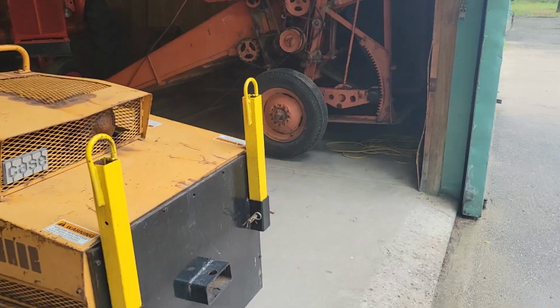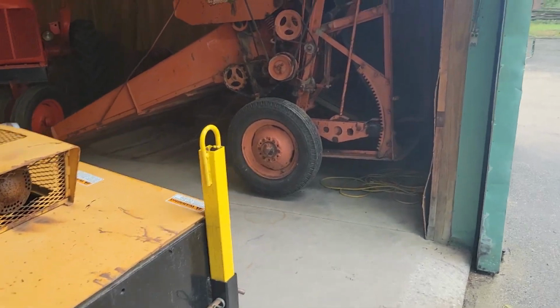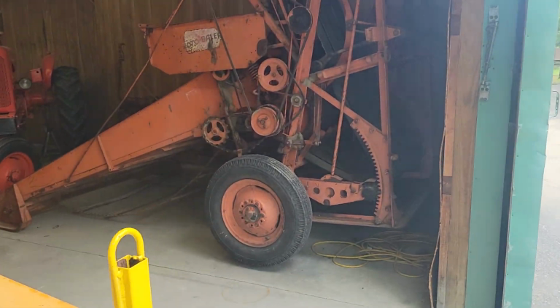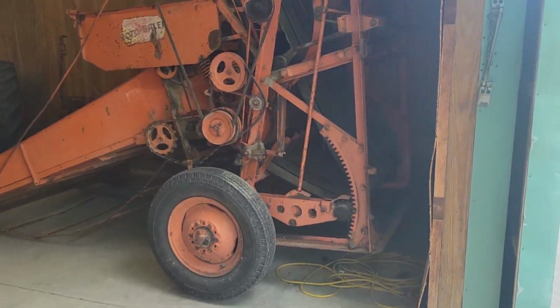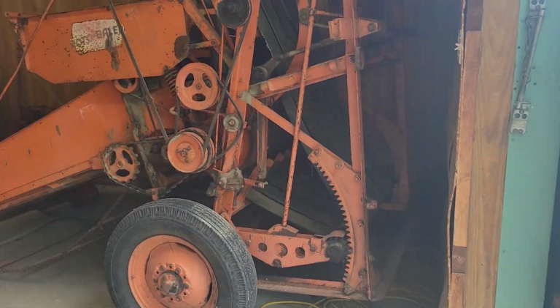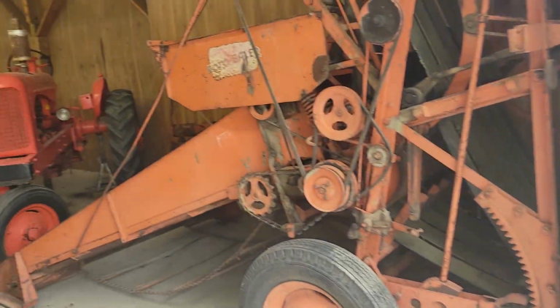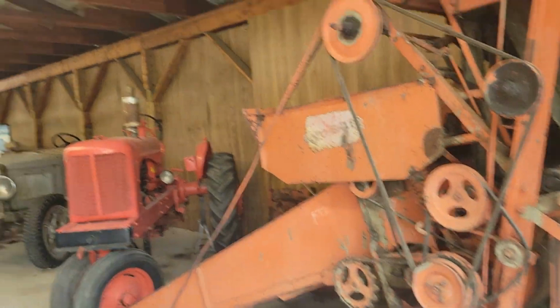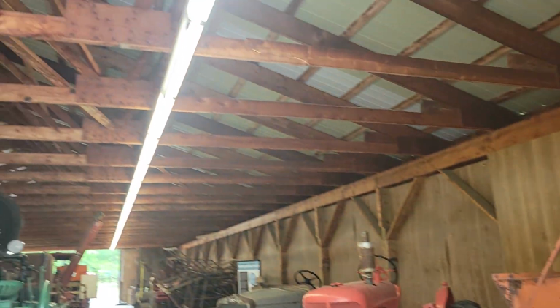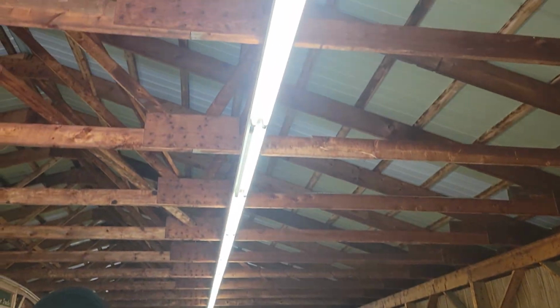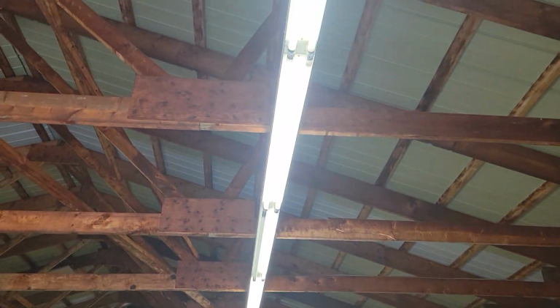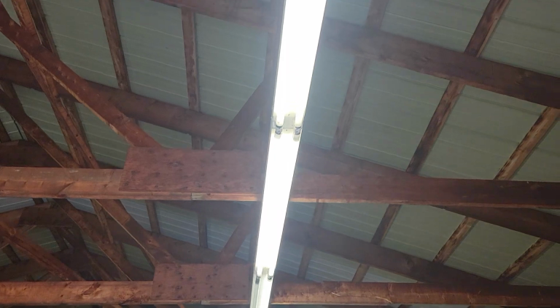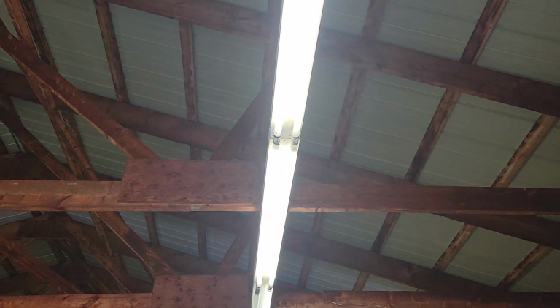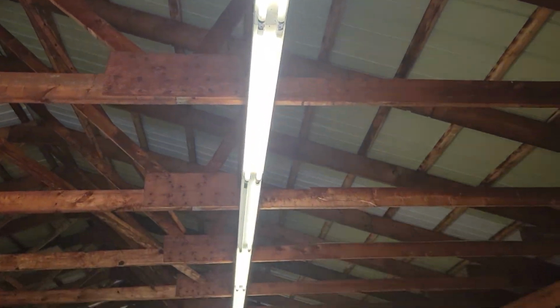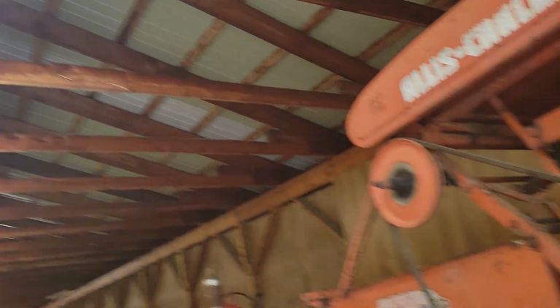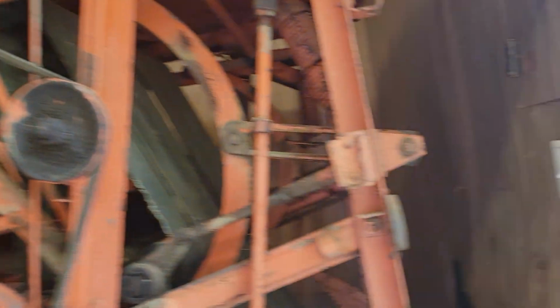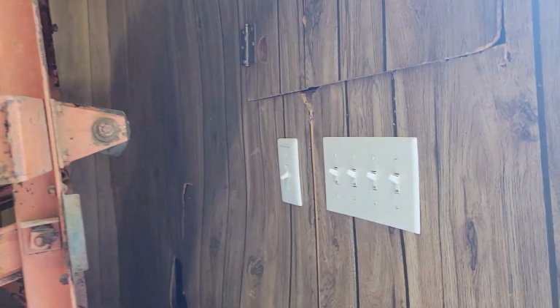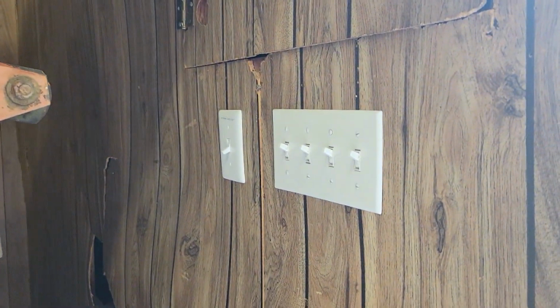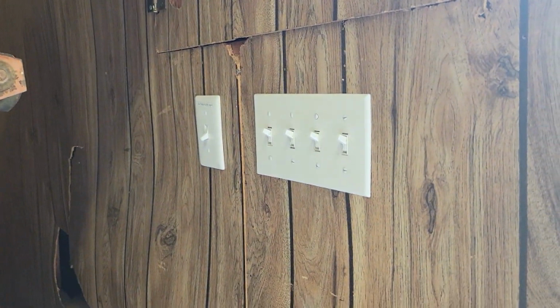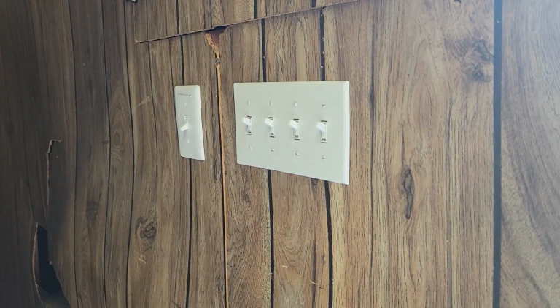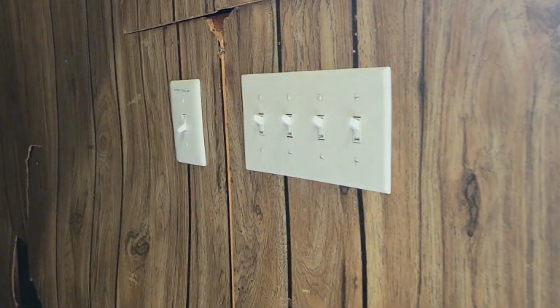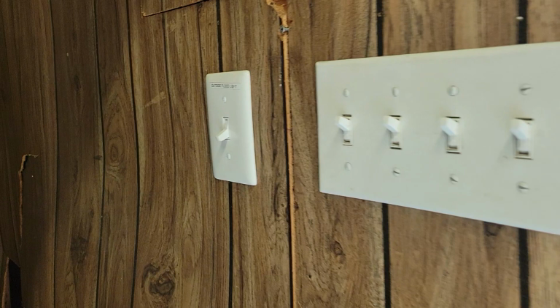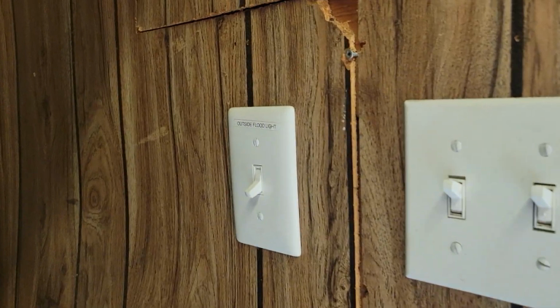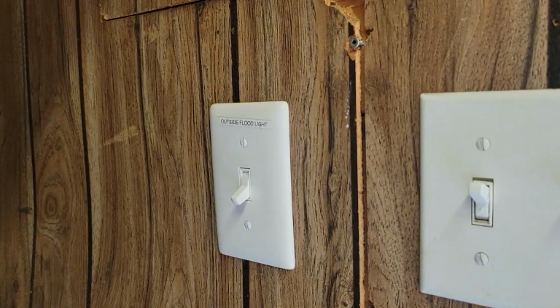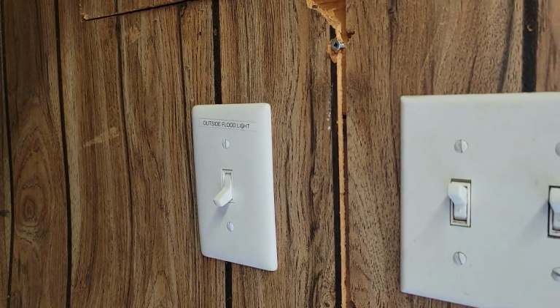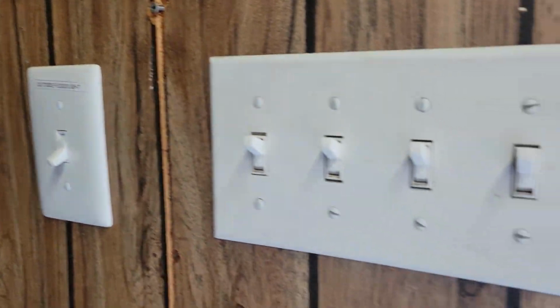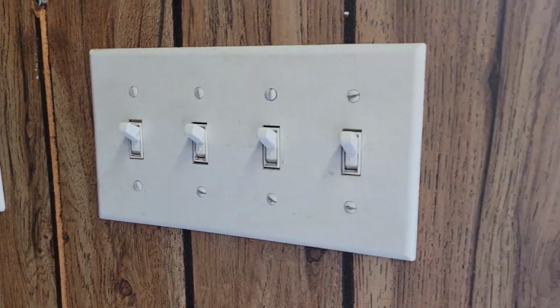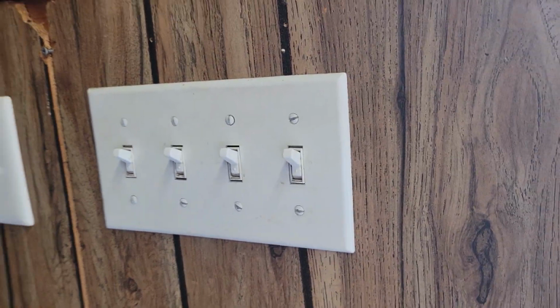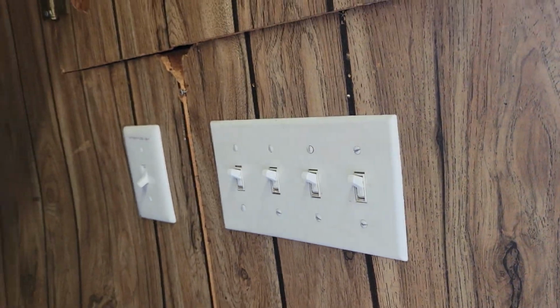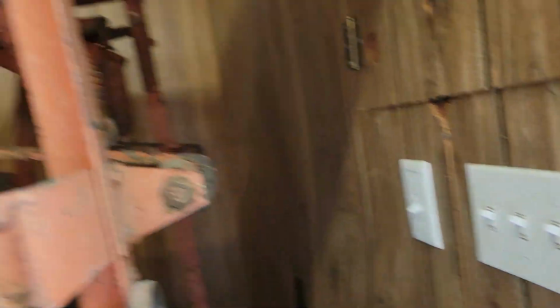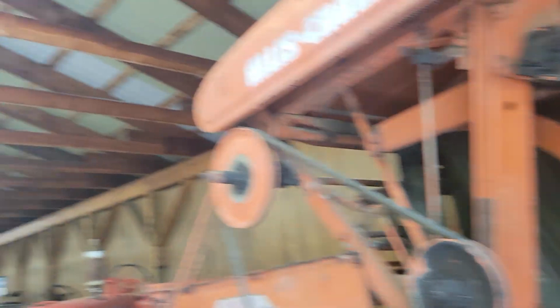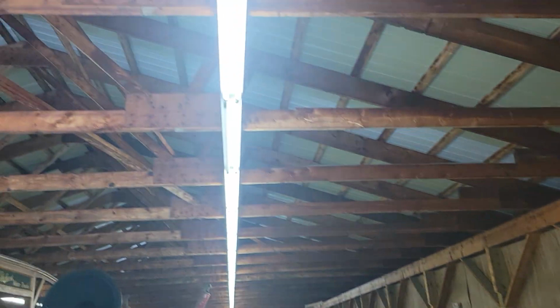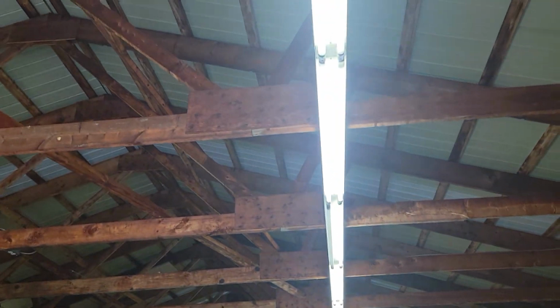Hi everyone, today at Liam's Lights we're at a museum with a whole bunch of fluorescent lights in this building. There's a whole bunch of switches here — that one says 'outside floodlight' but these must be for in here. Let's get a video first.